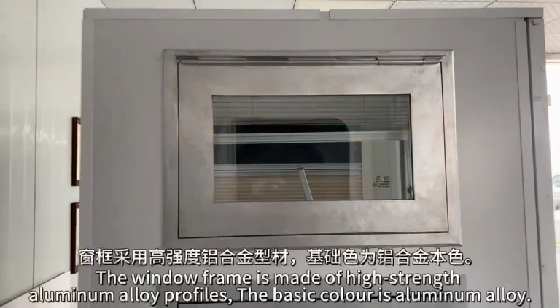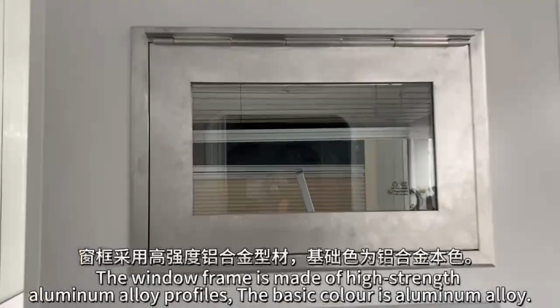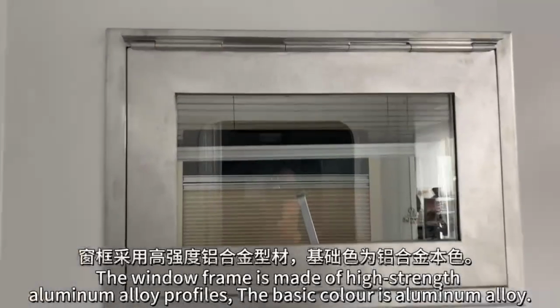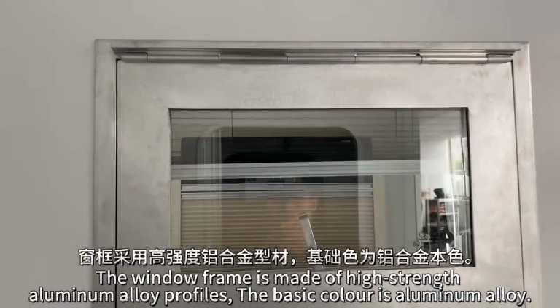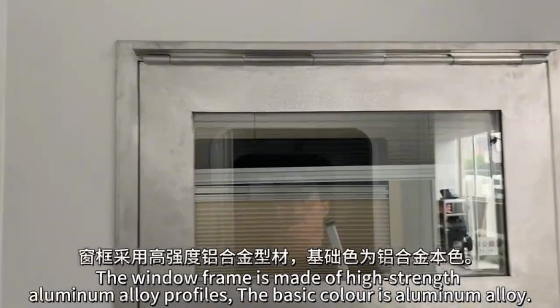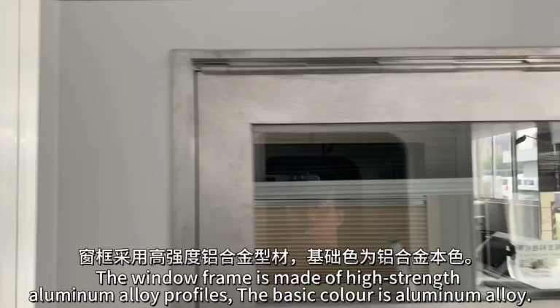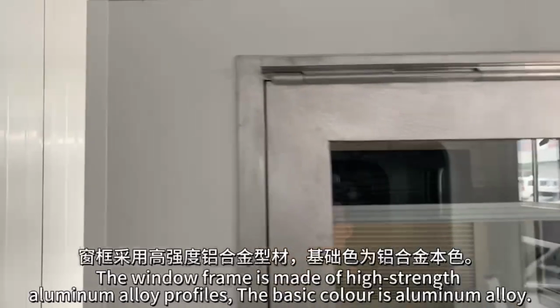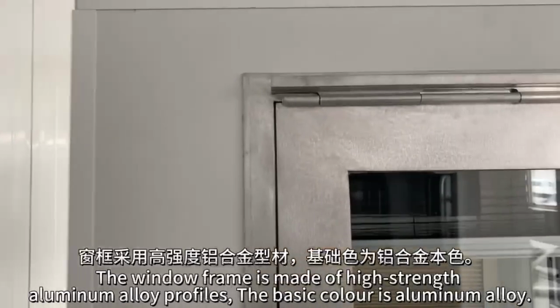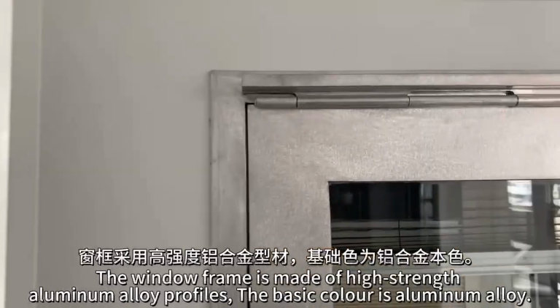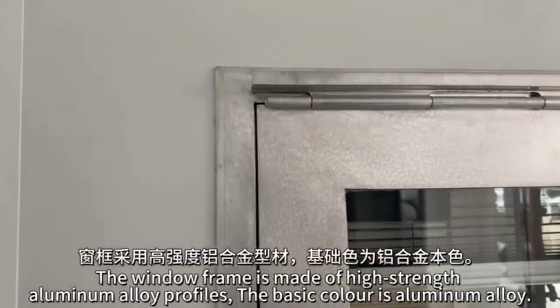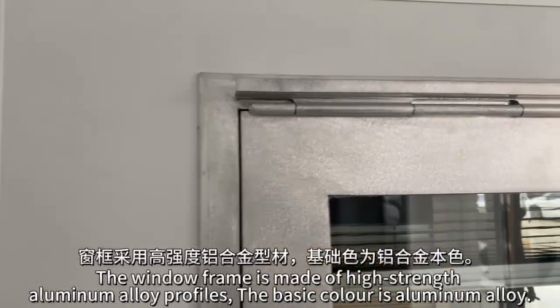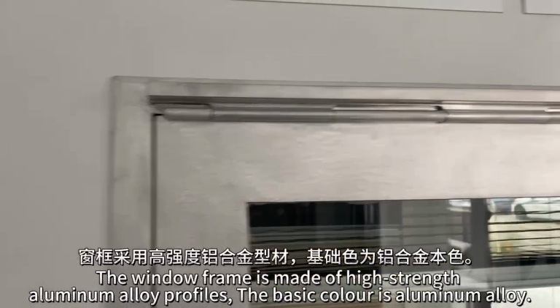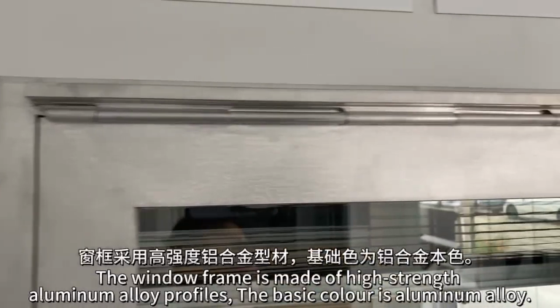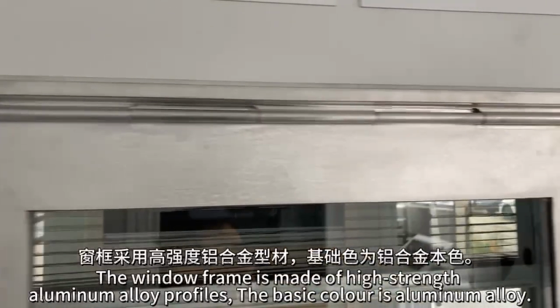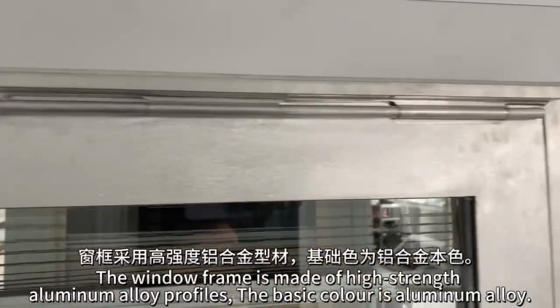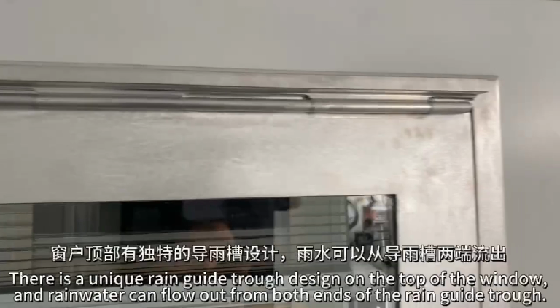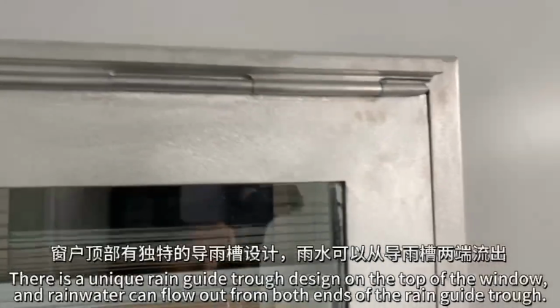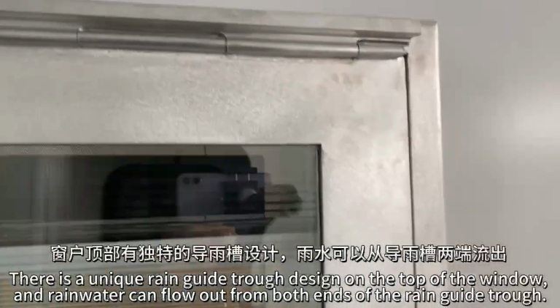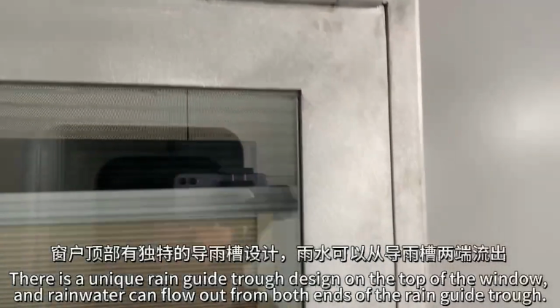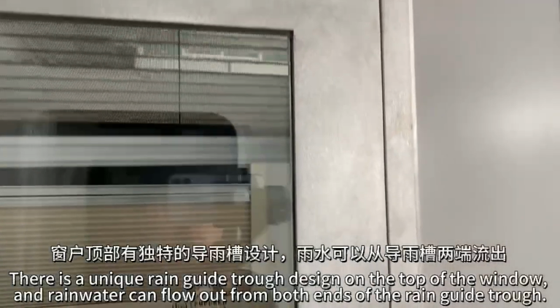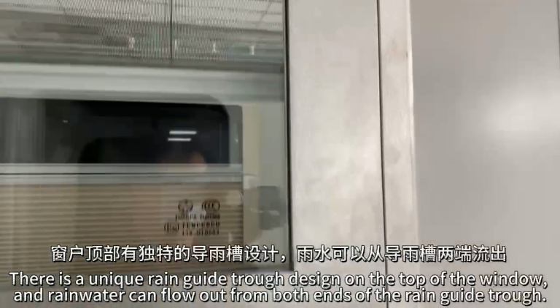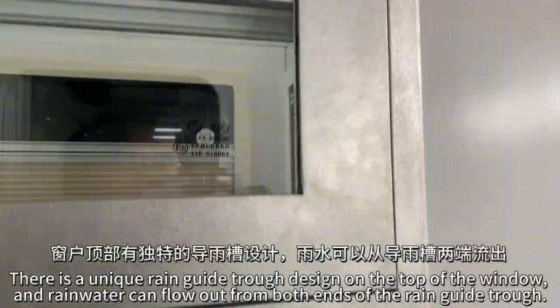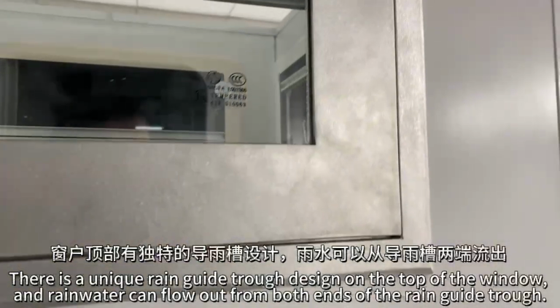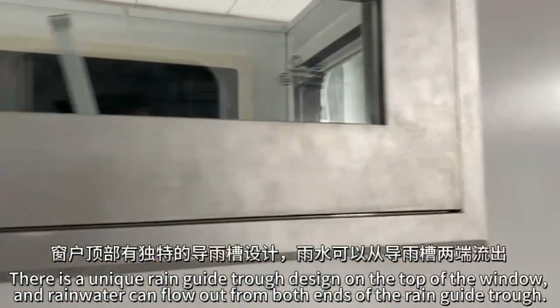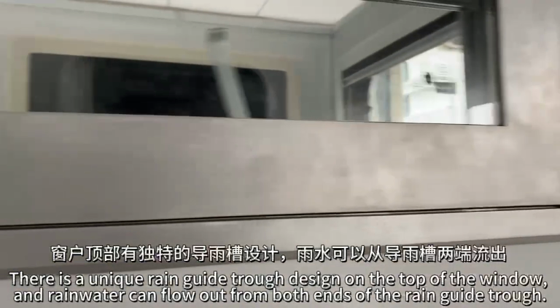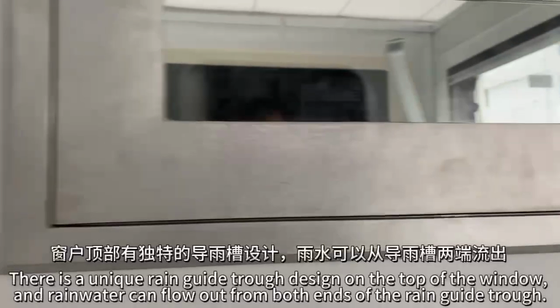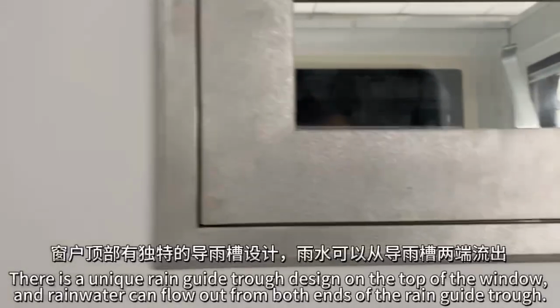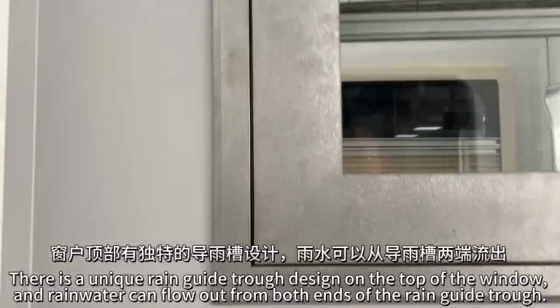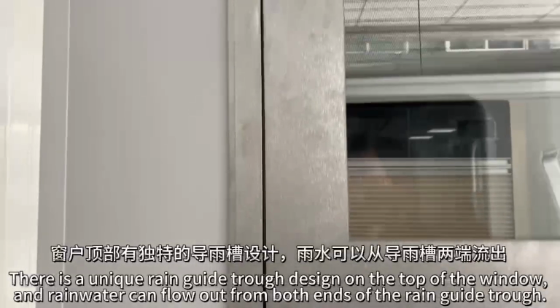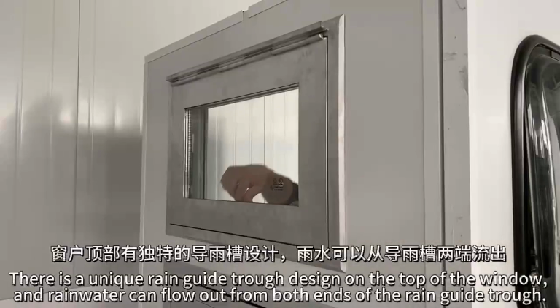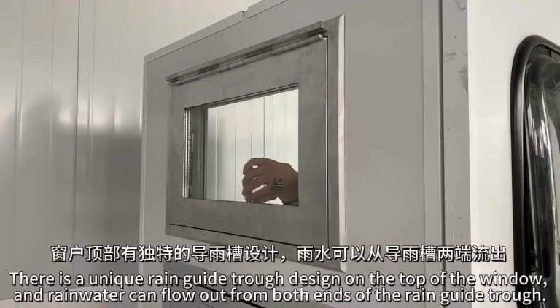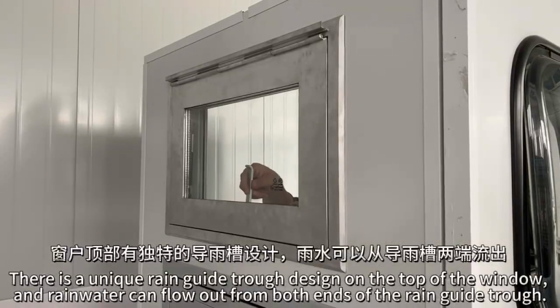The window frame is made of high-strength aluminum alloy profiles. The basic color is aluminum alloy. There is a unique rain guide trough design on the top of the window, and rainwater can flow out from both ends of the rain guide trough.